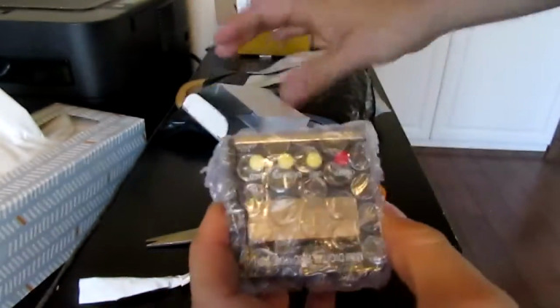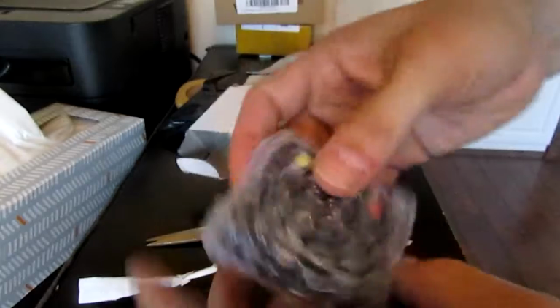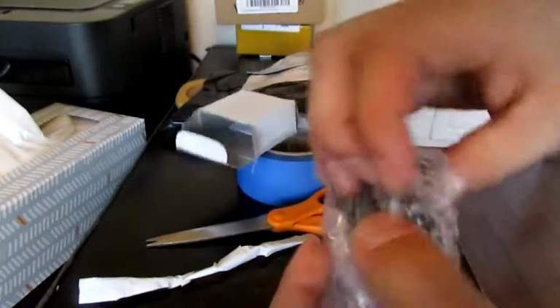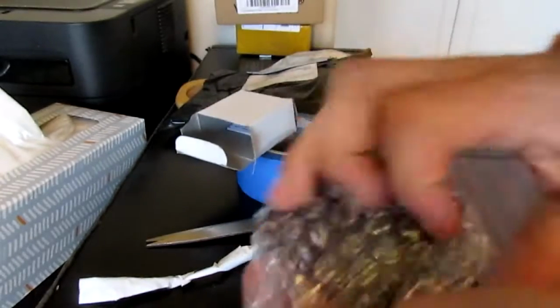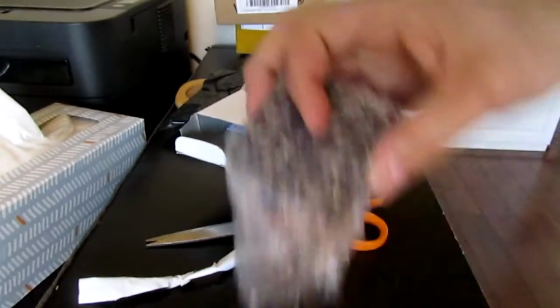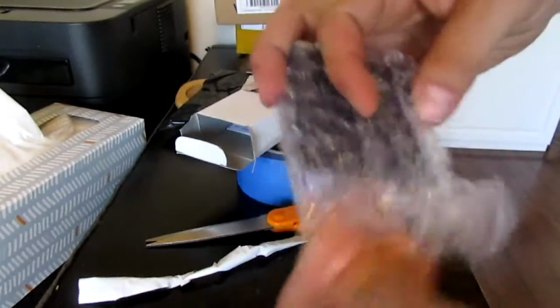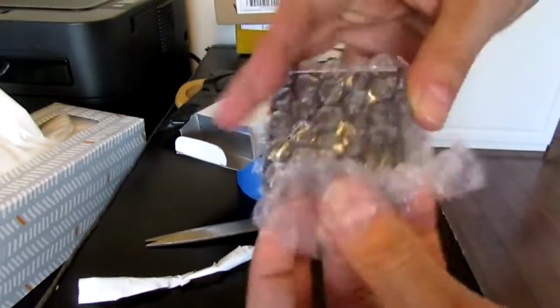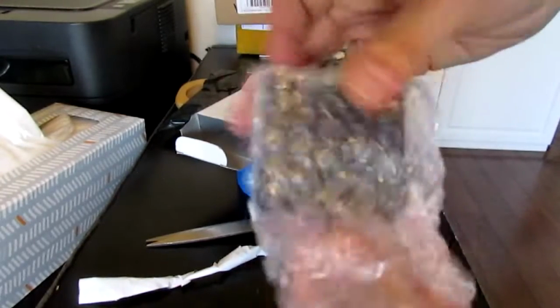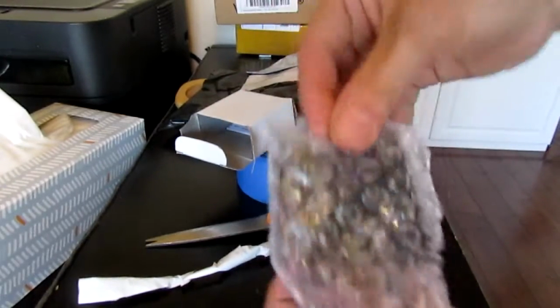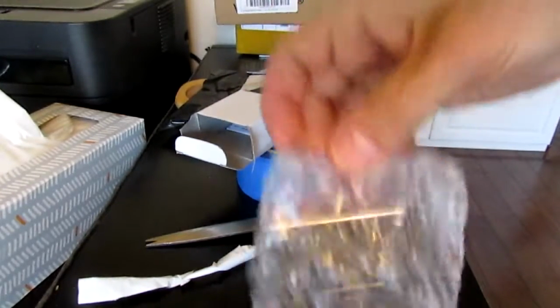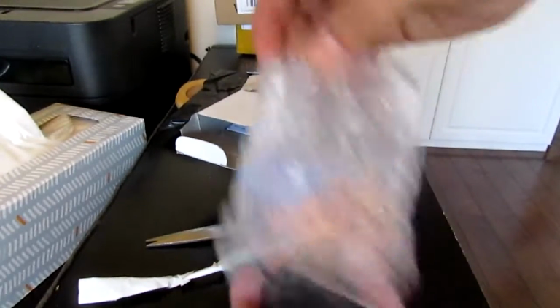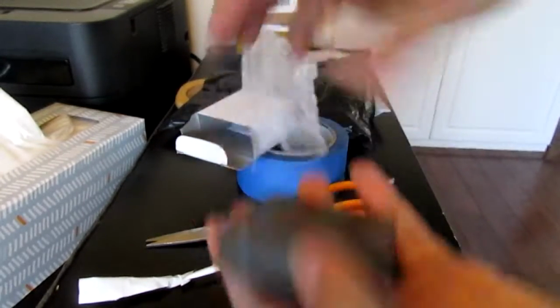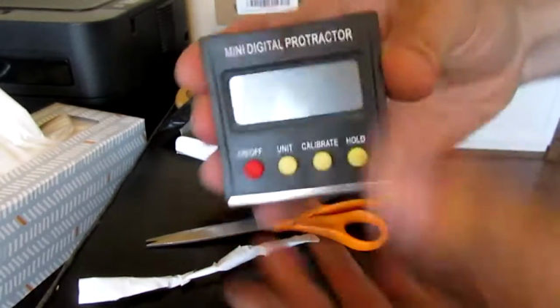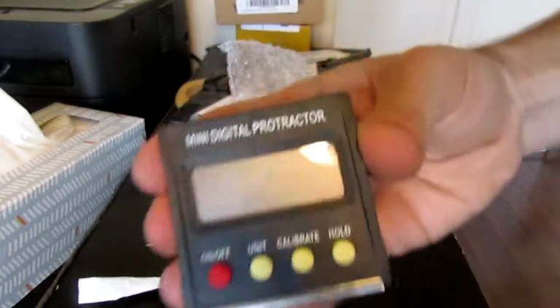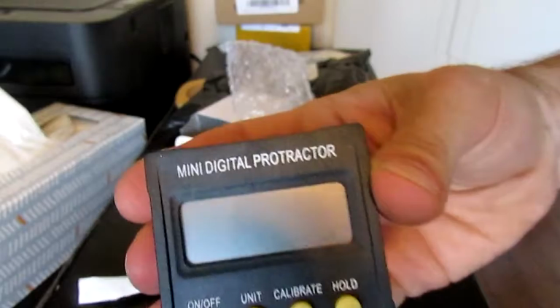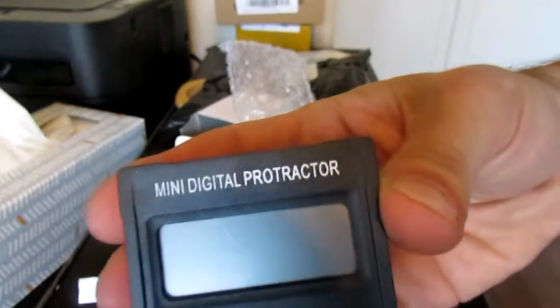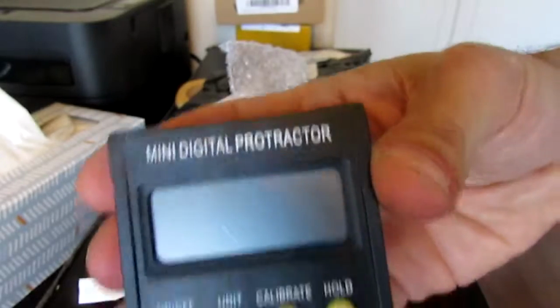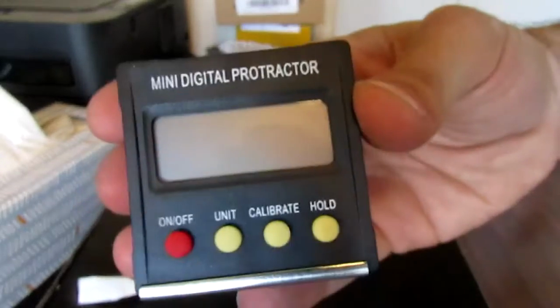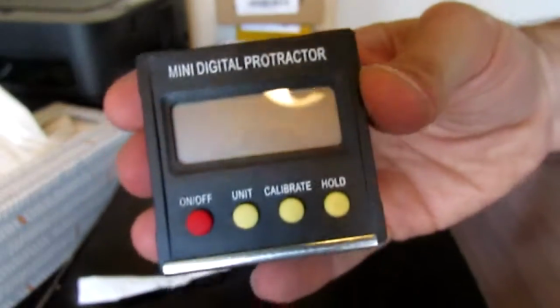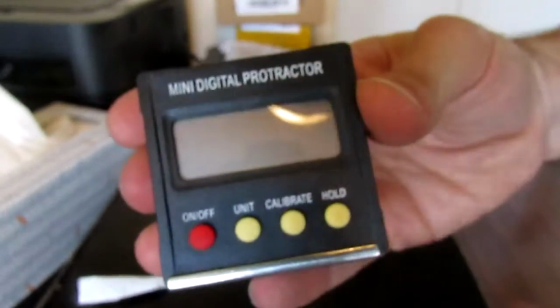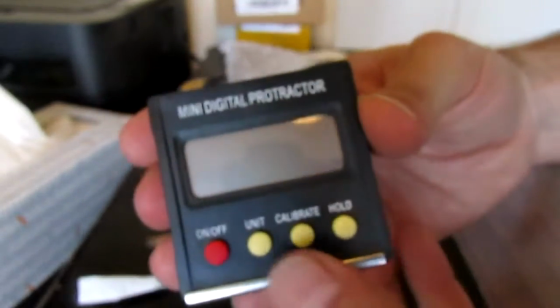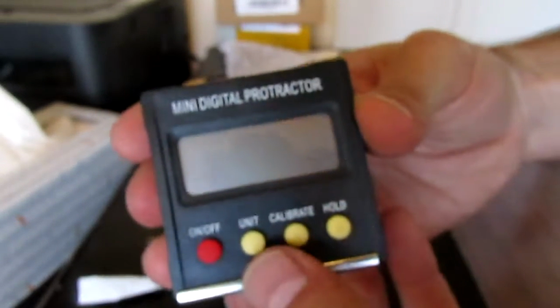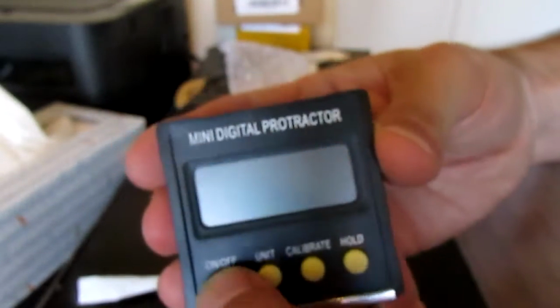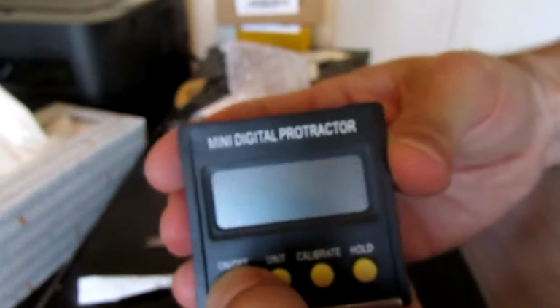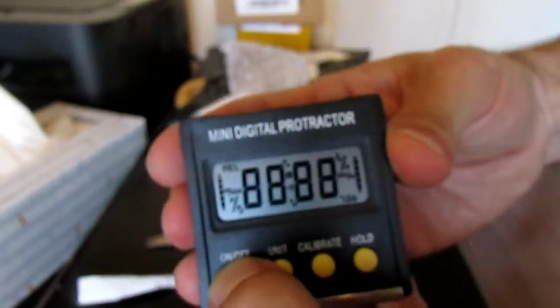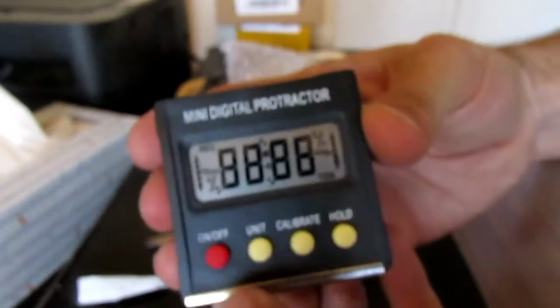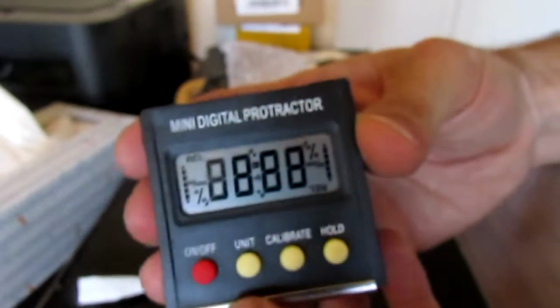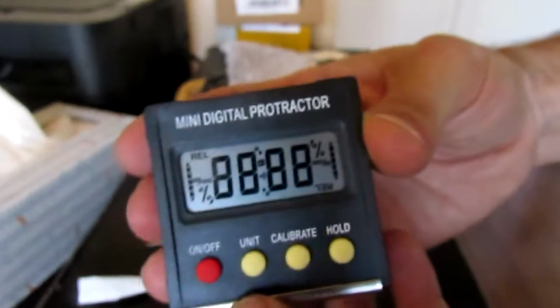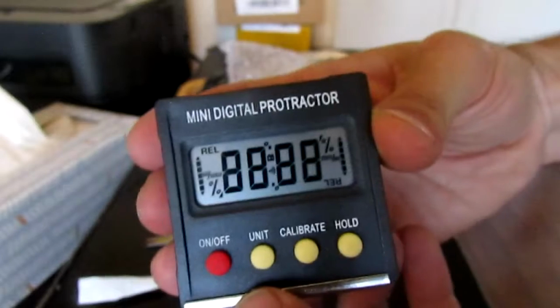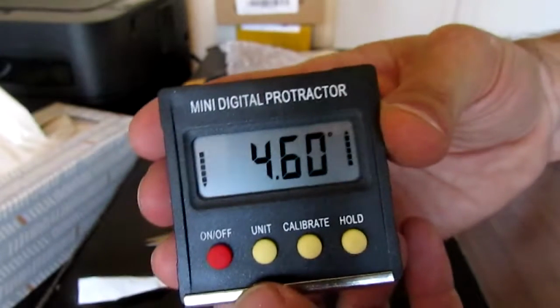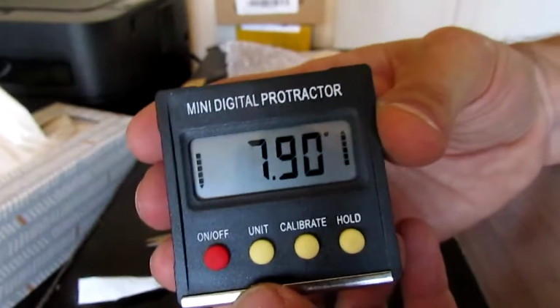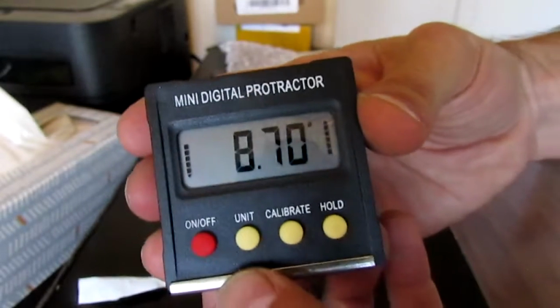Alright, here it is. Voila, this is a nice little mini digital protractor. The batteries are even included — that's a rarity.